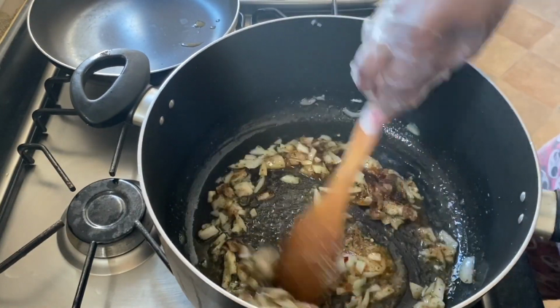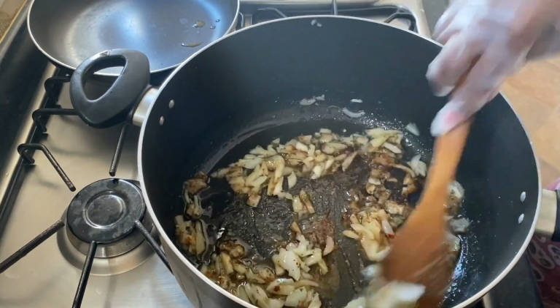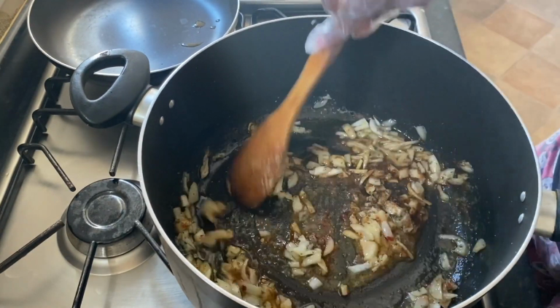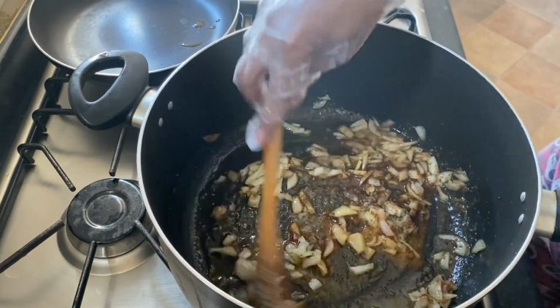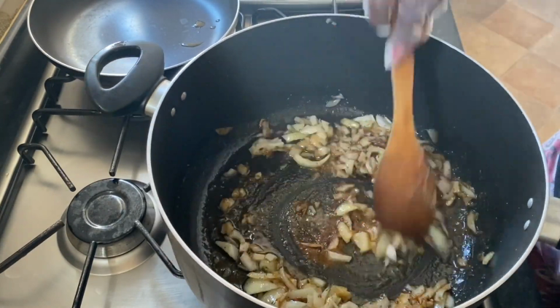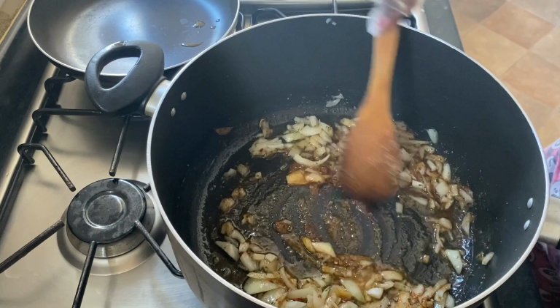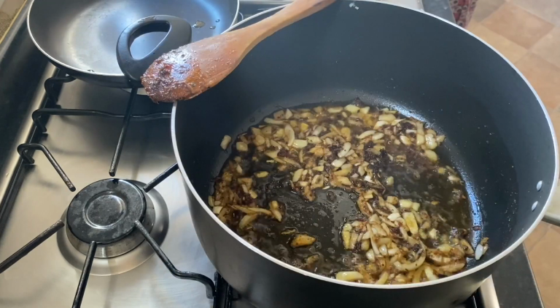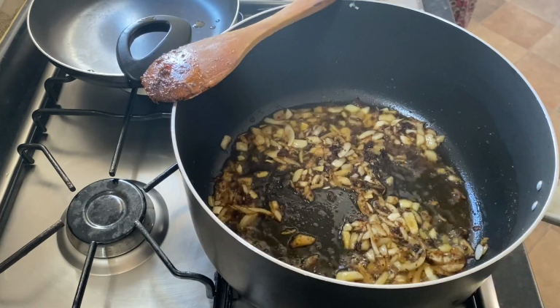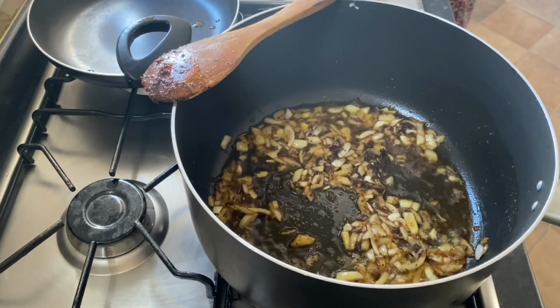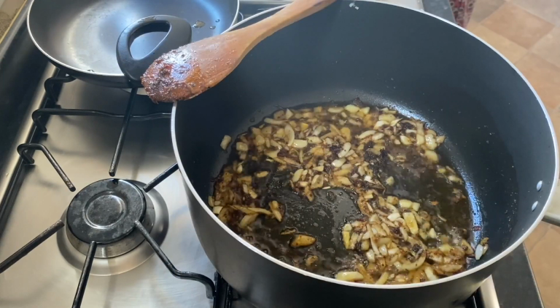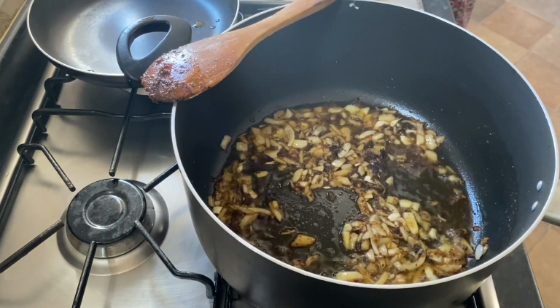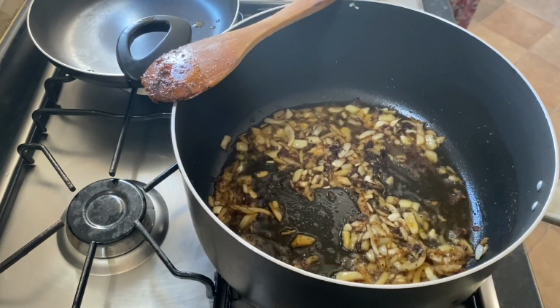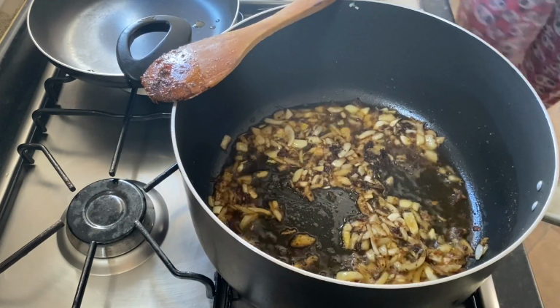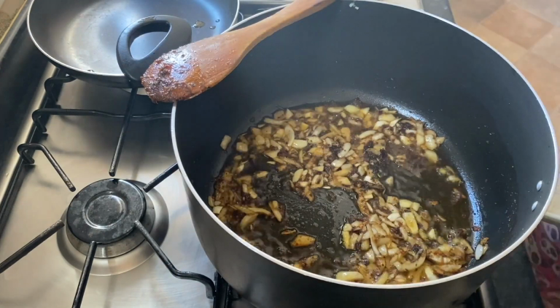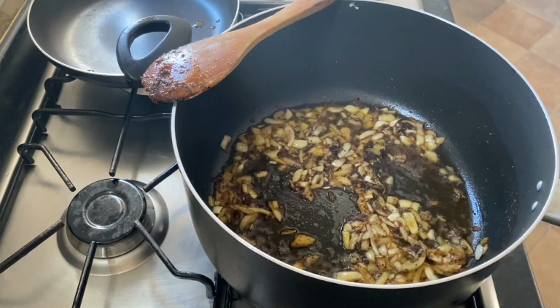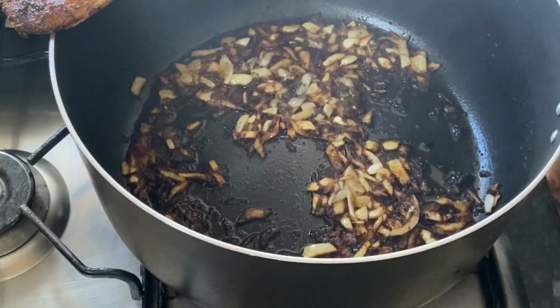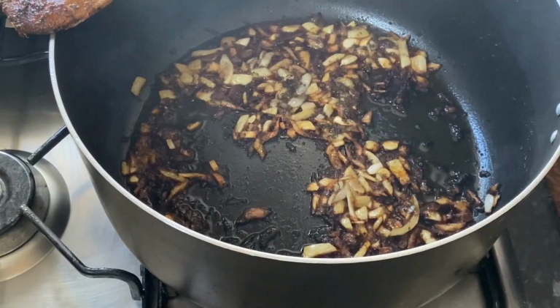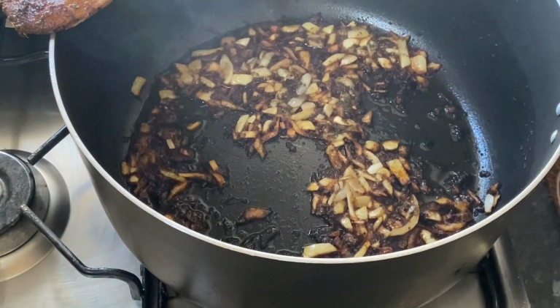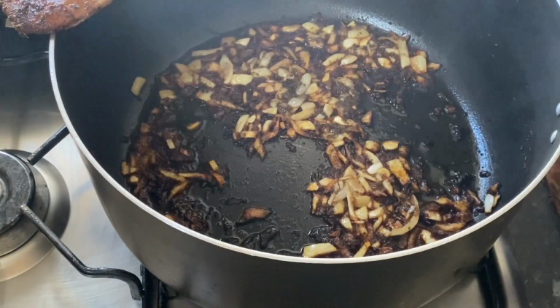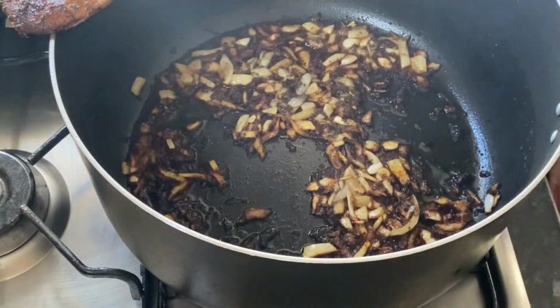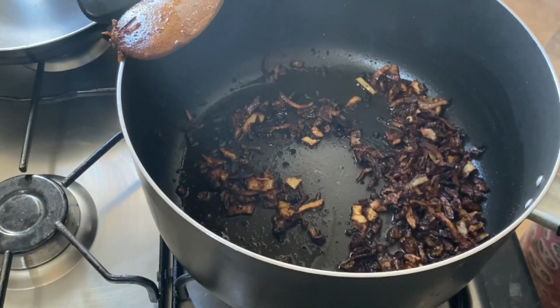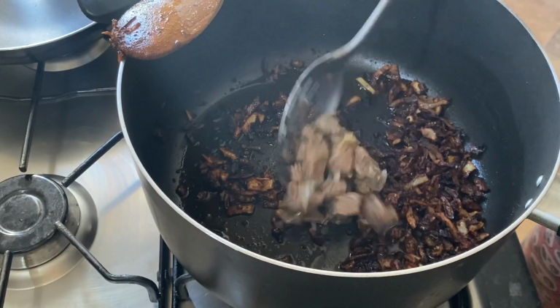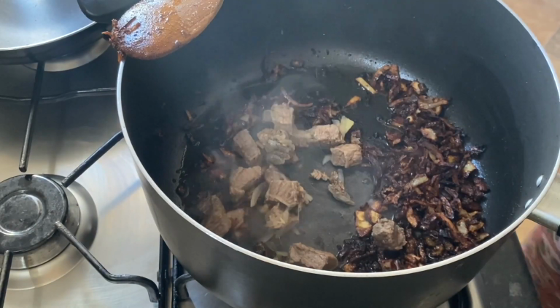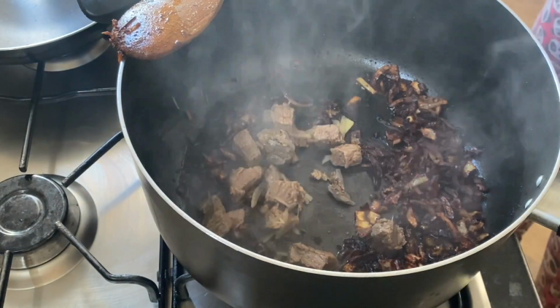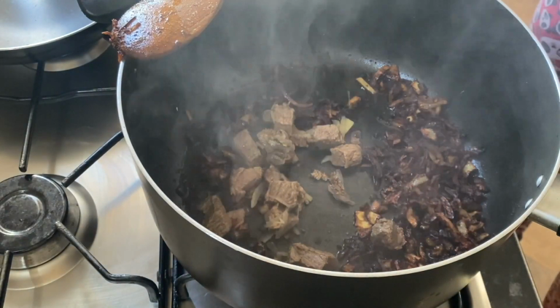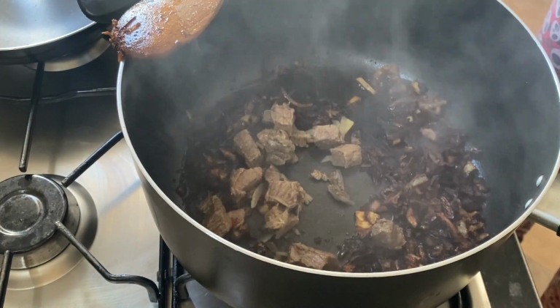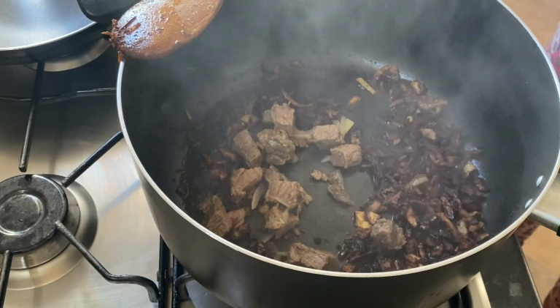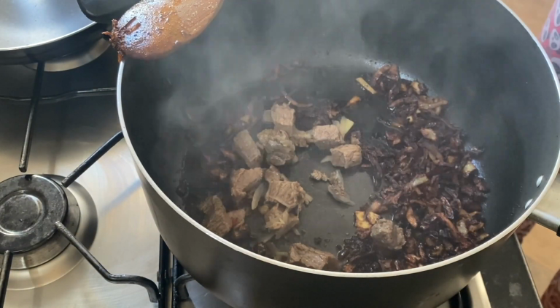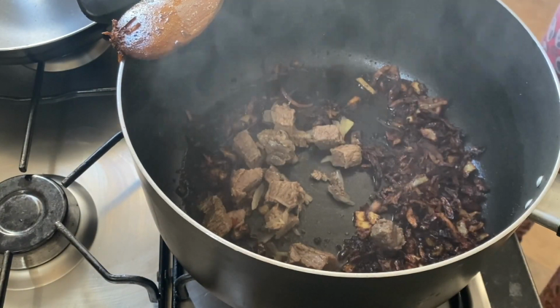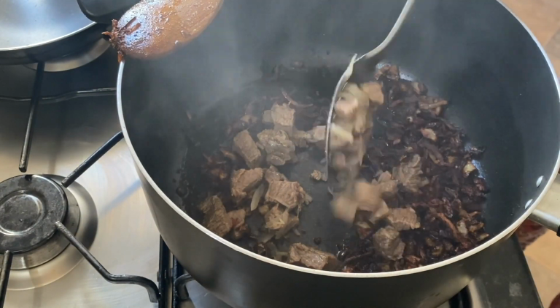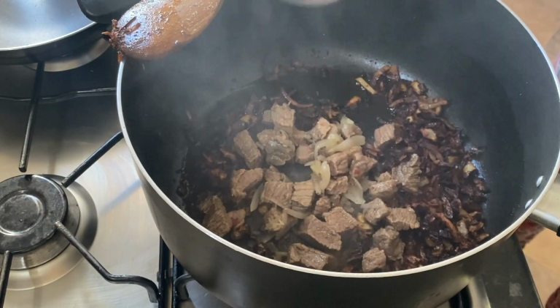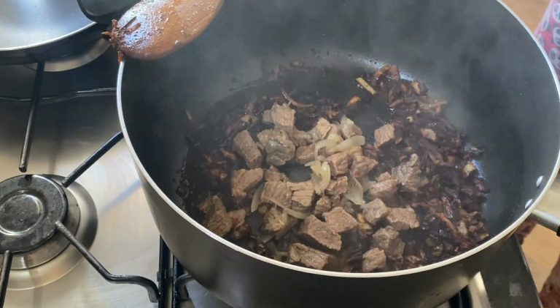Mix well. The trick in getting that nice brown colour in your rice is to ensure that your onions are well fried to the point that they practically look burnt. Then you can proceed to add your meat.